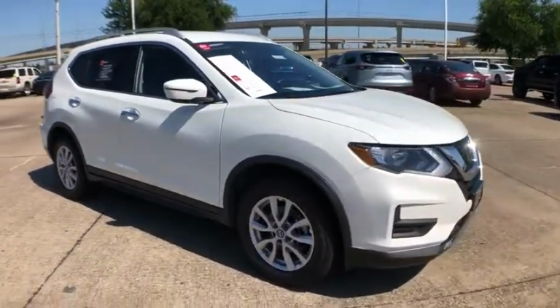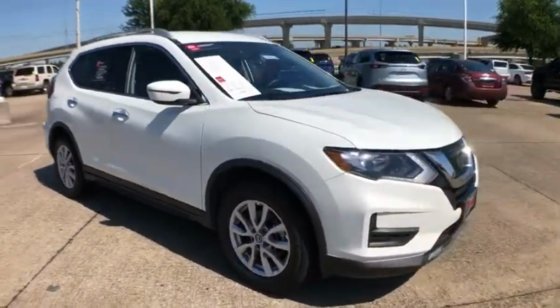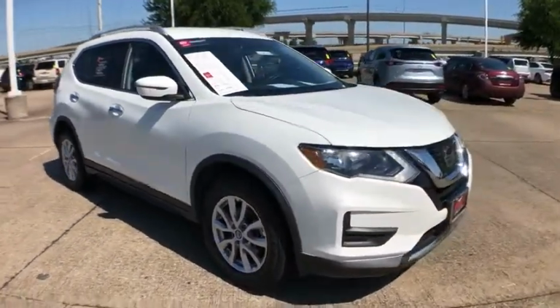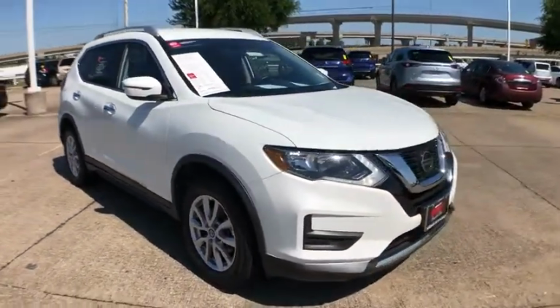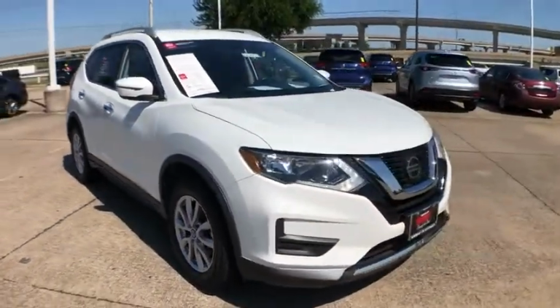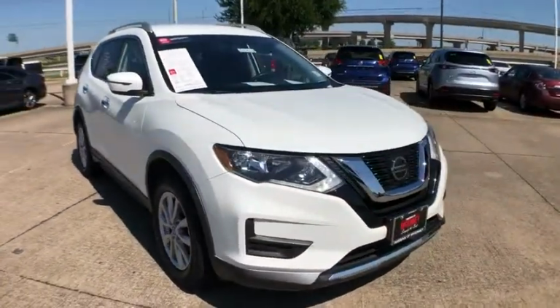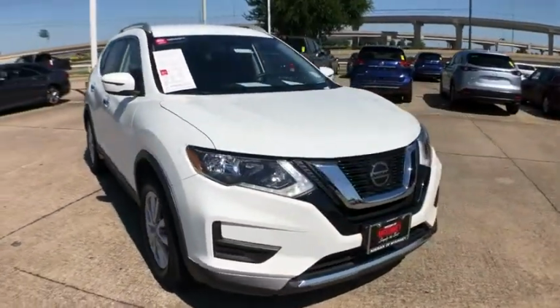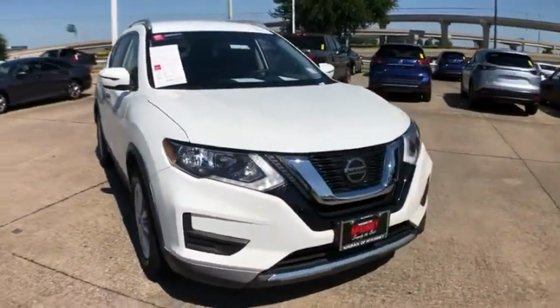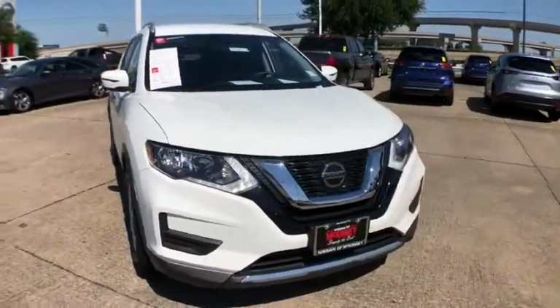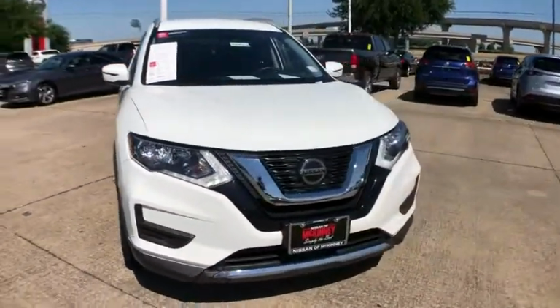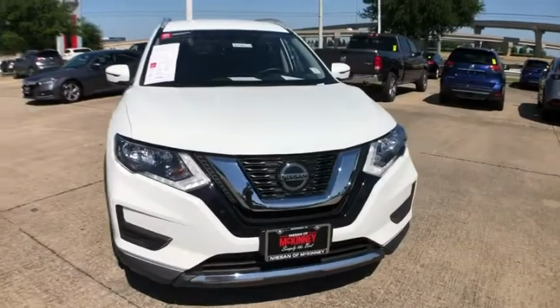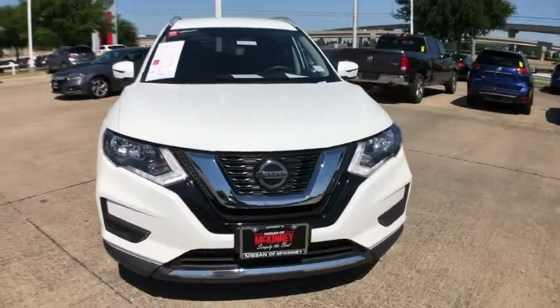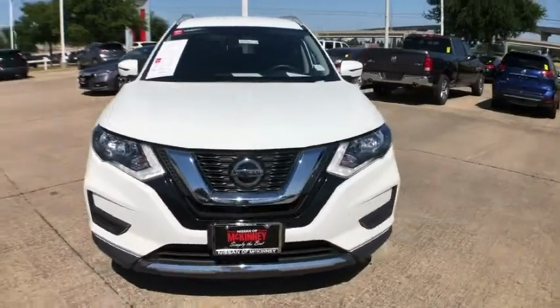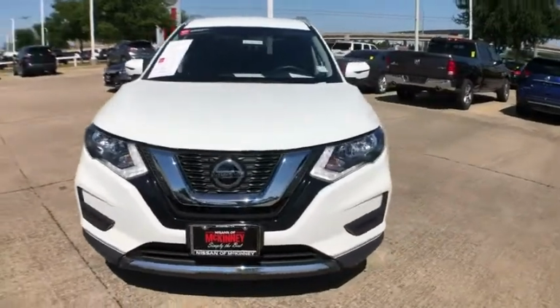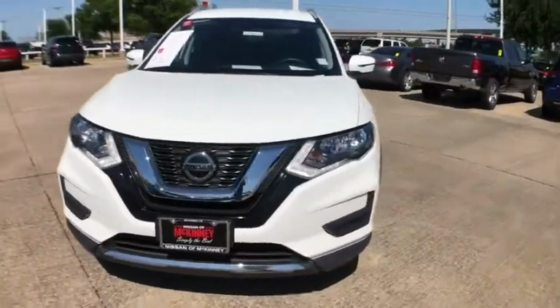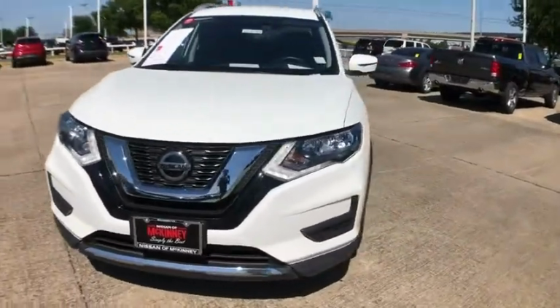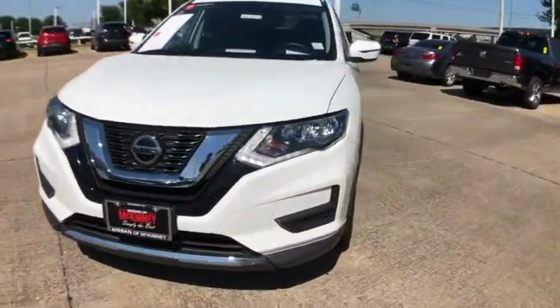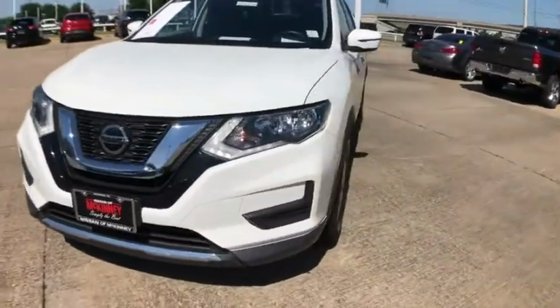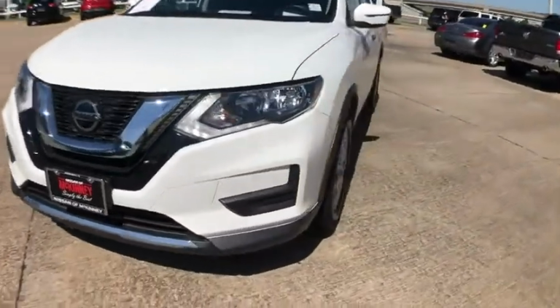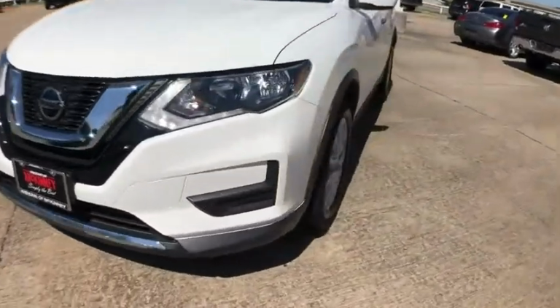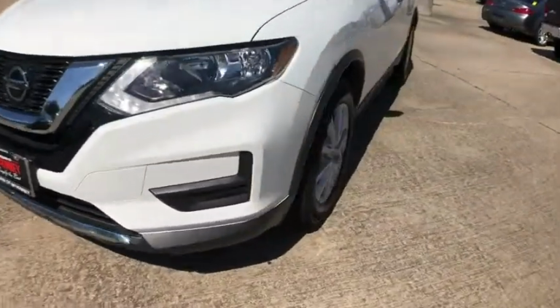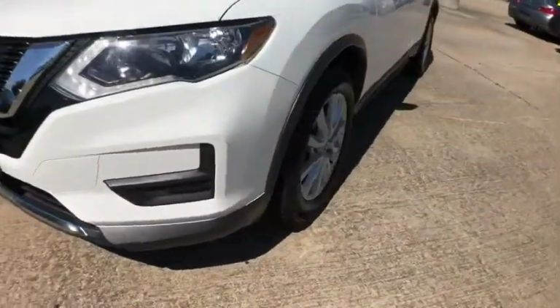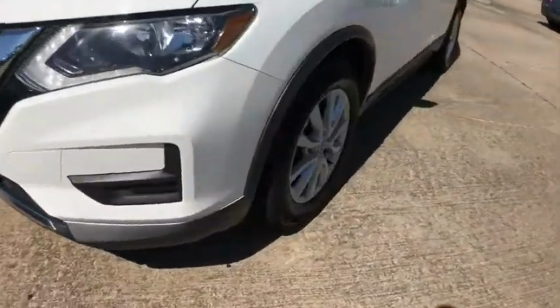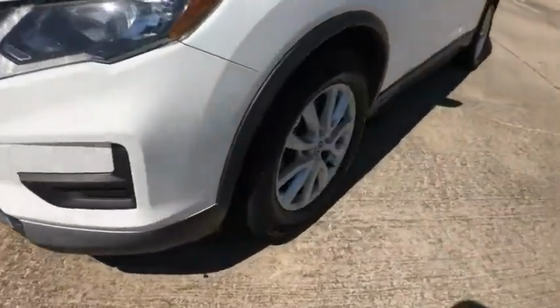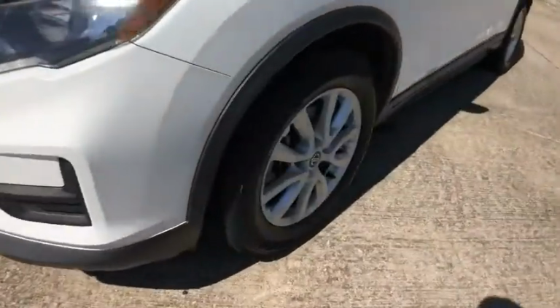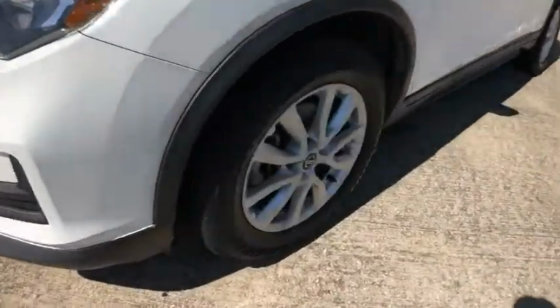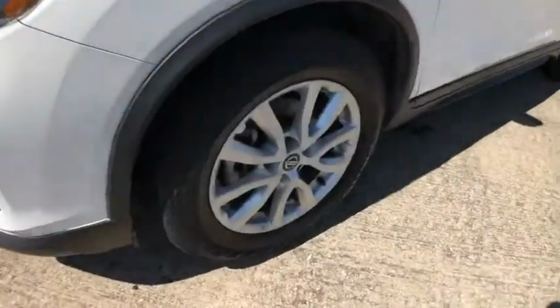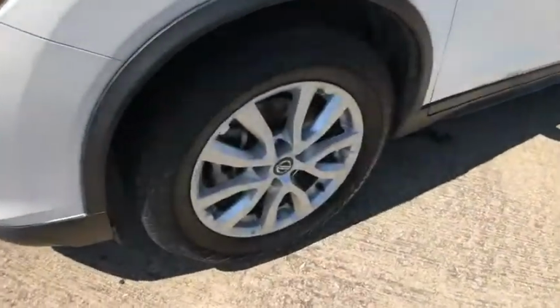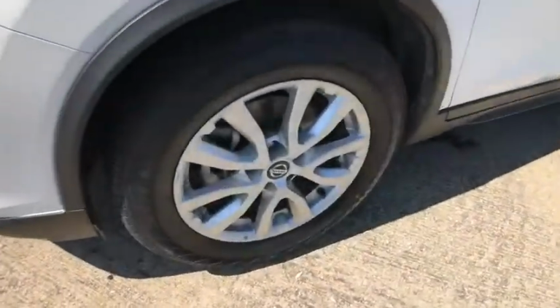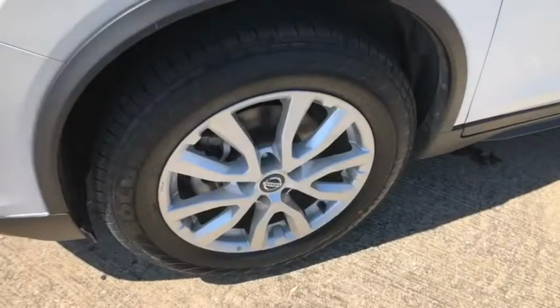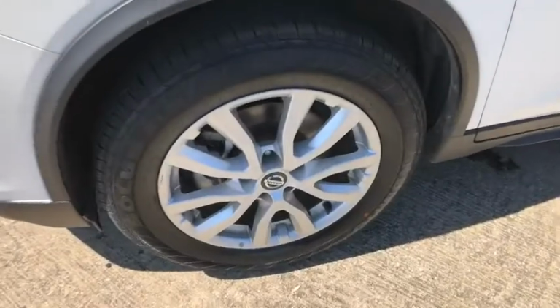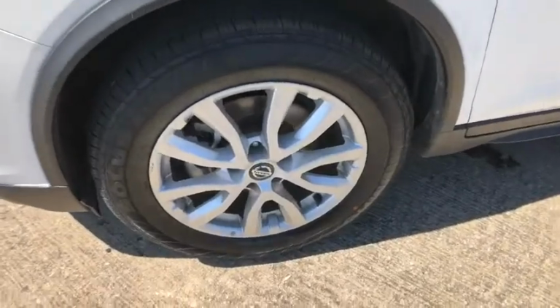This vehicle has less than 45,000 miles. Here are some of this vehicle's great options: power liftgate, backup camera, traction control.